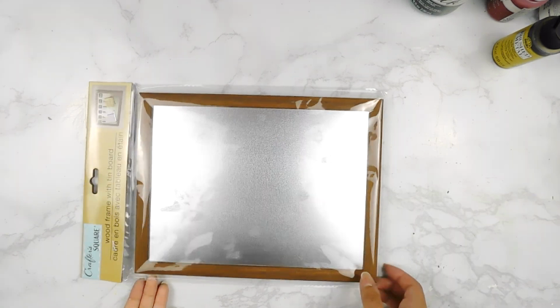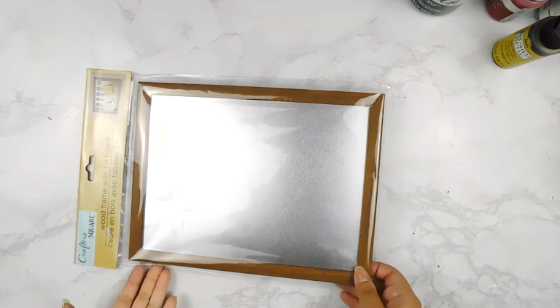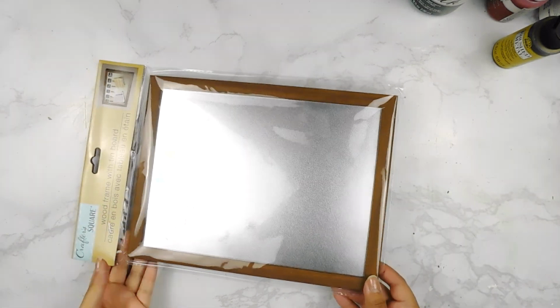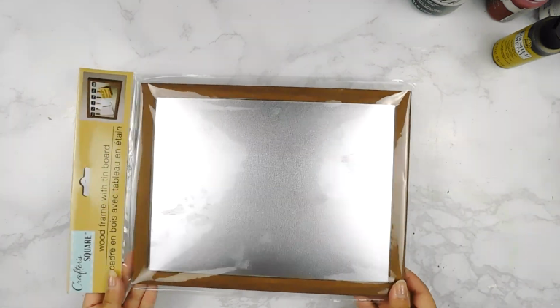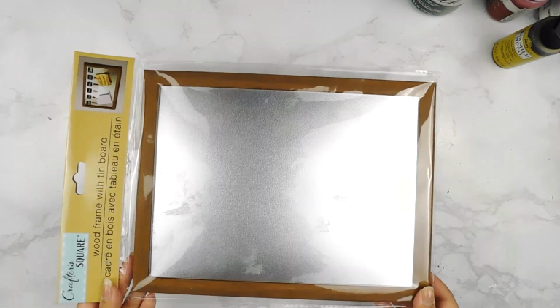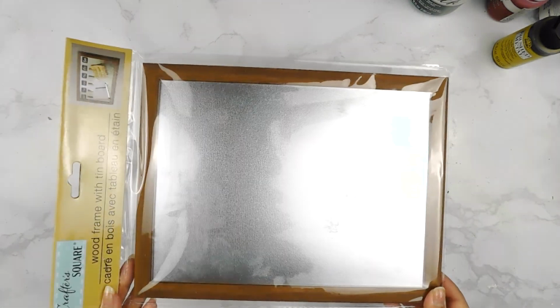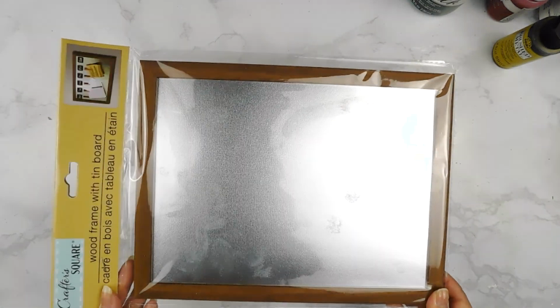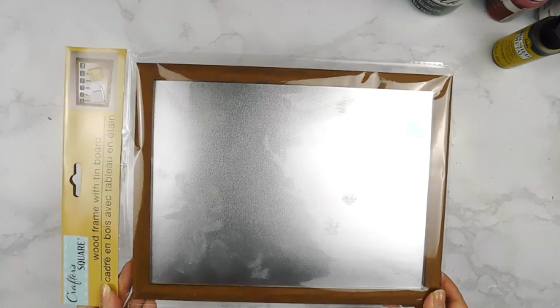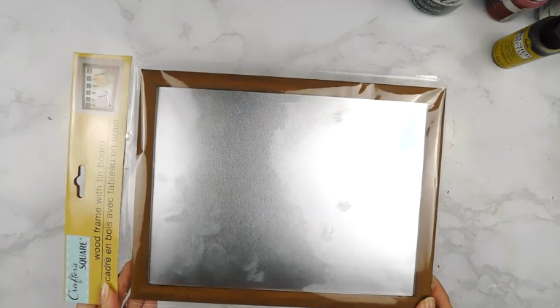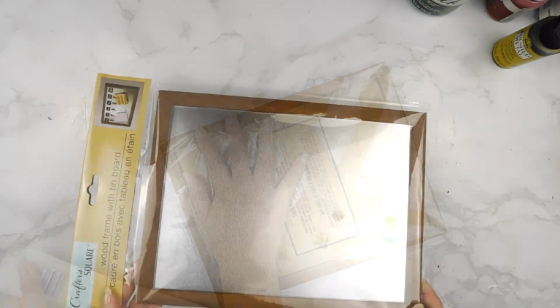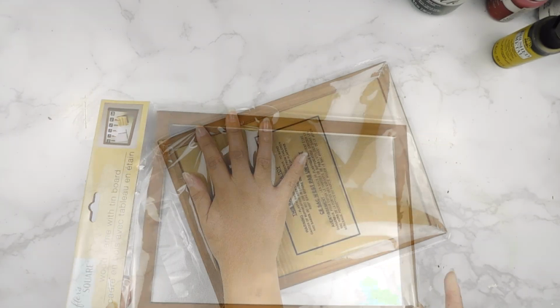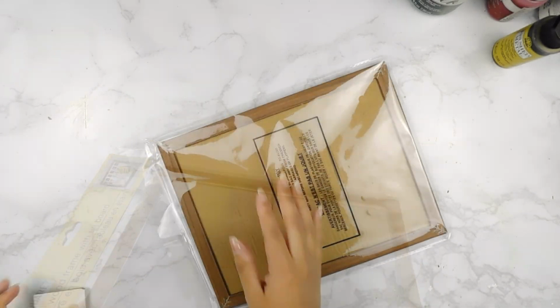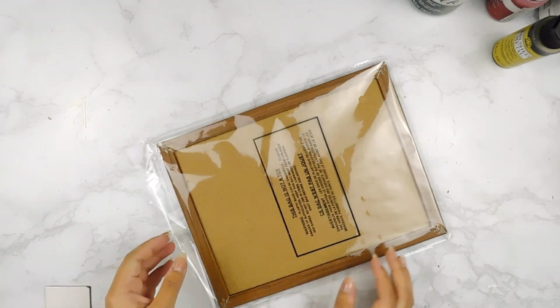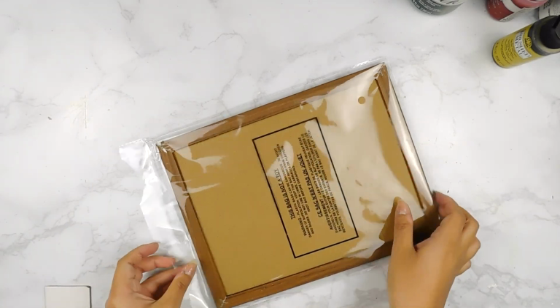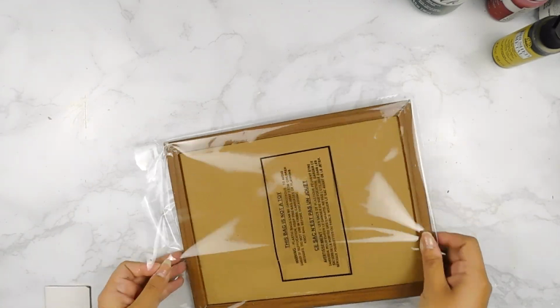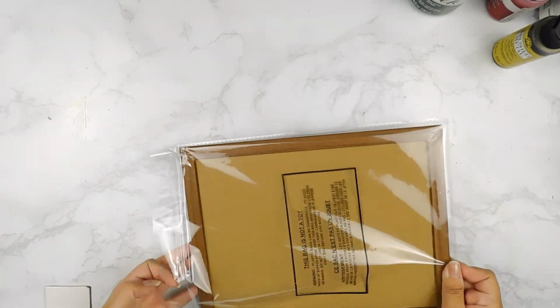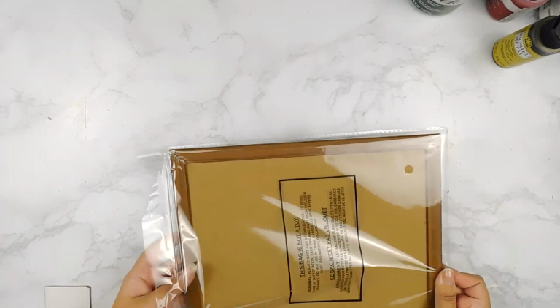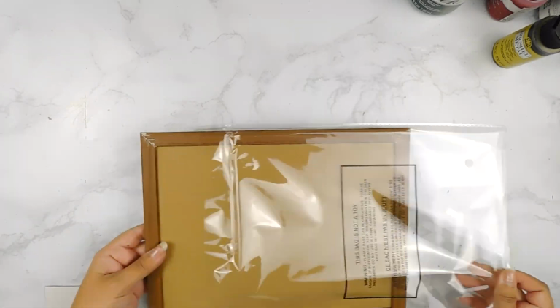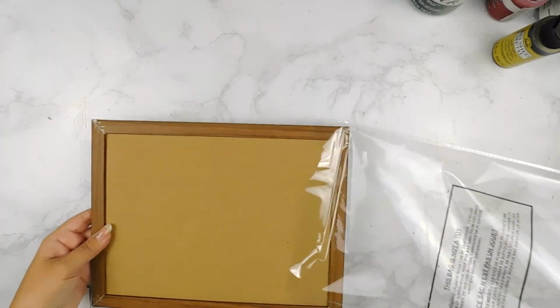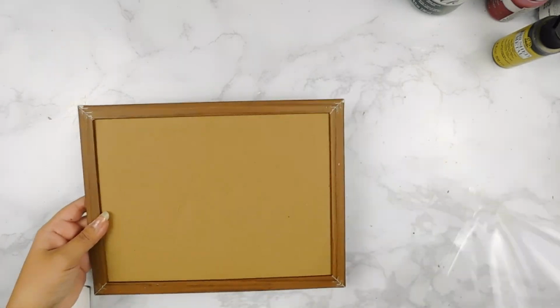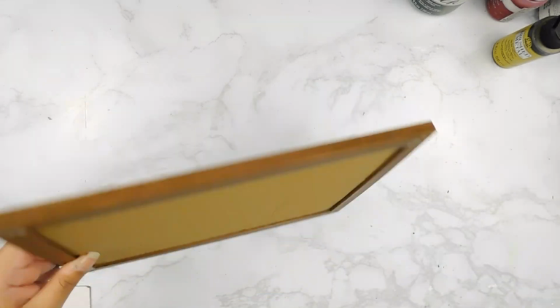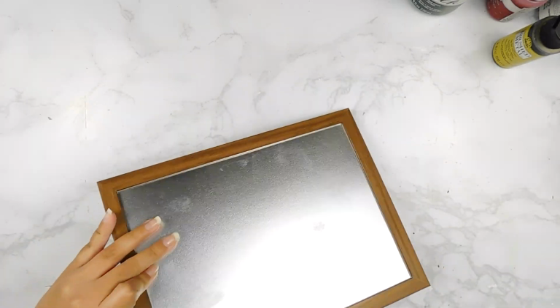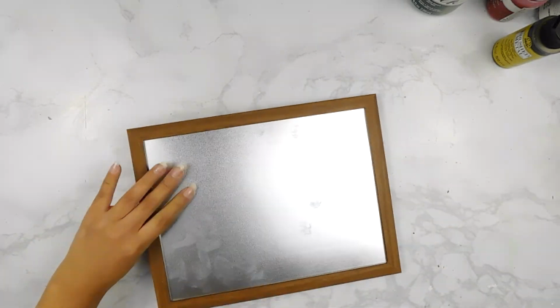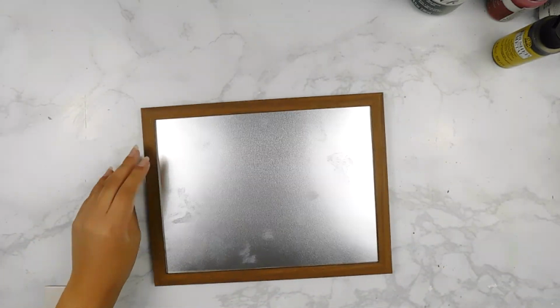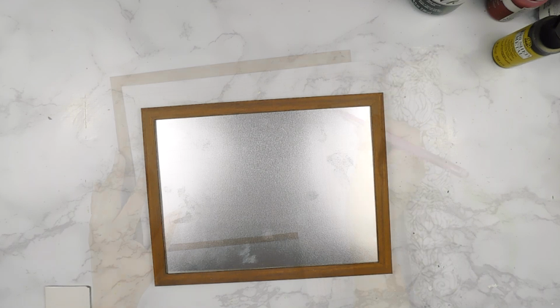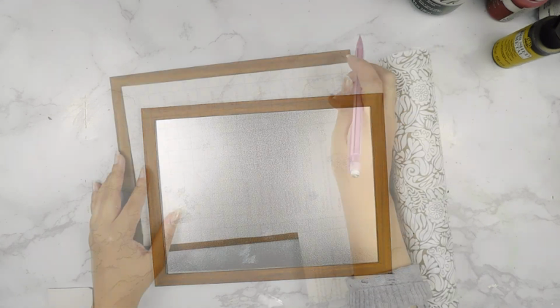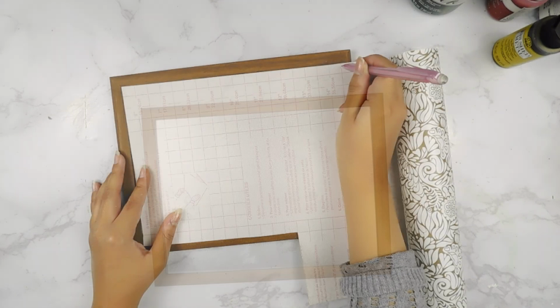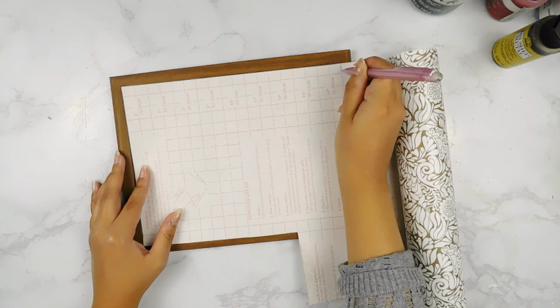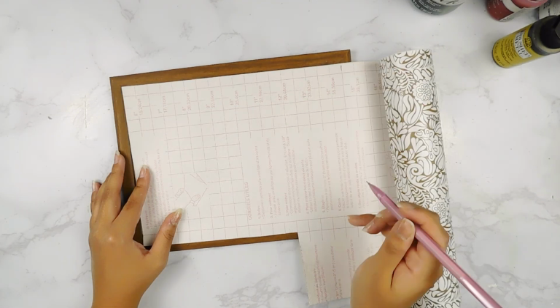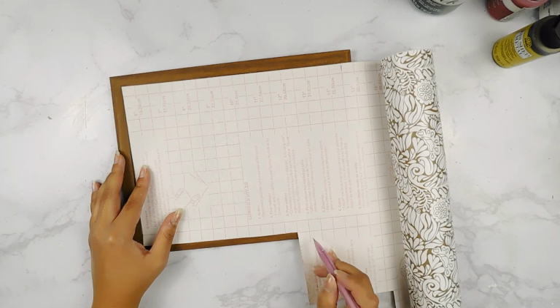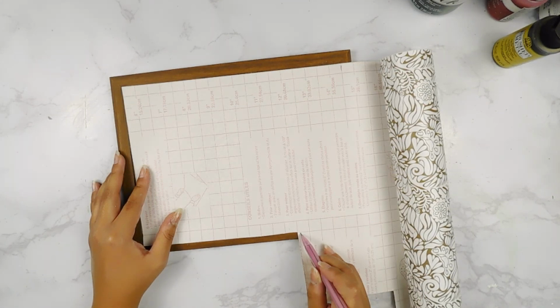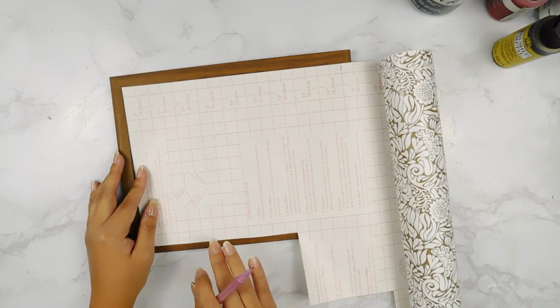For our last DIY today, I'm going to be using one of these Dollar Tree tin boards, and I'm going to start off by measuring the center and adding some more of our beautiful Dollar Tree contact paper to the center.